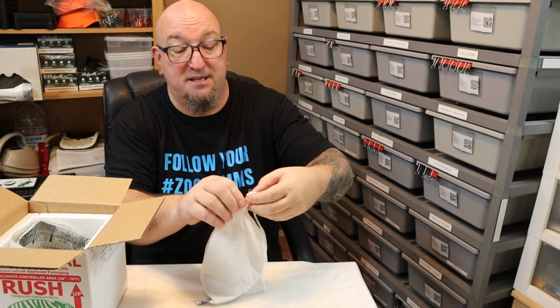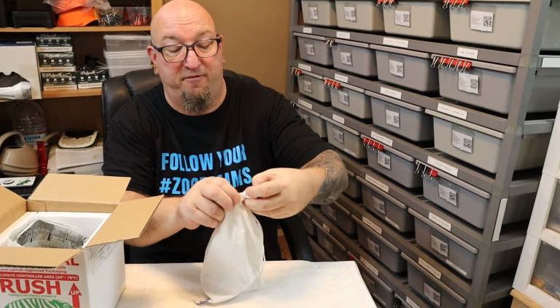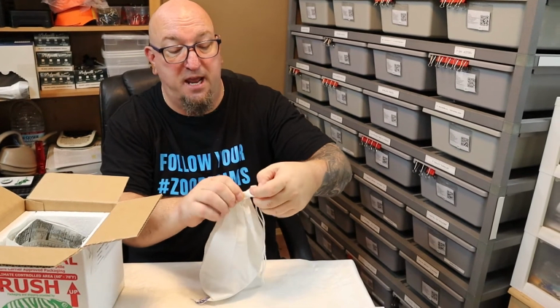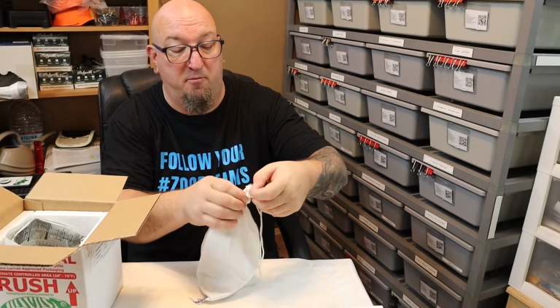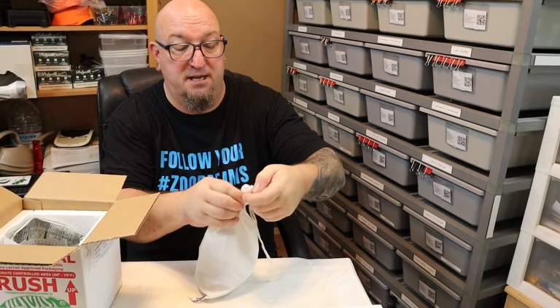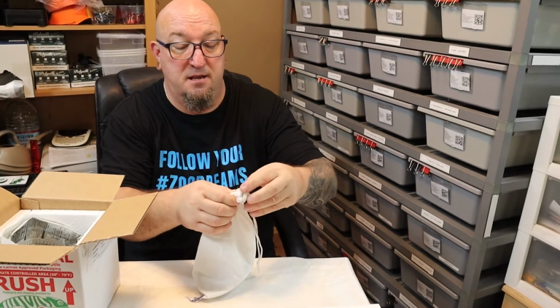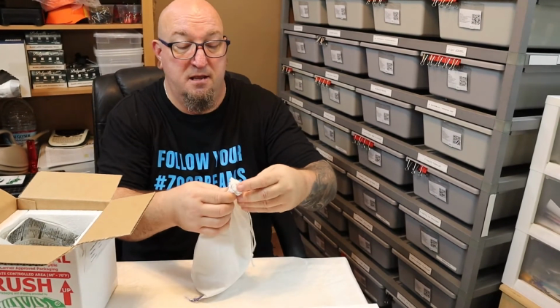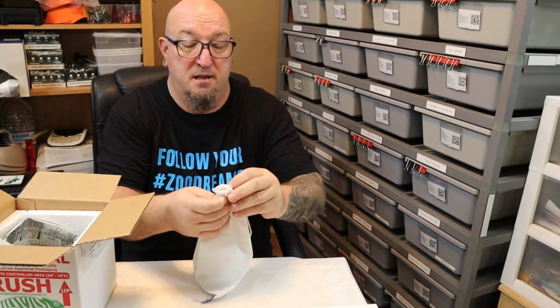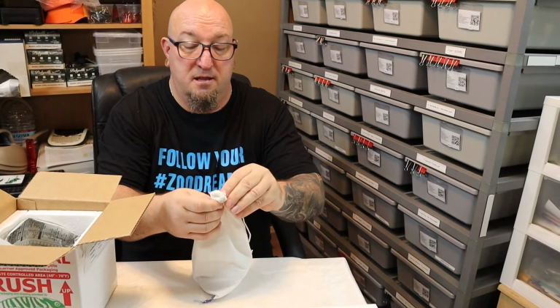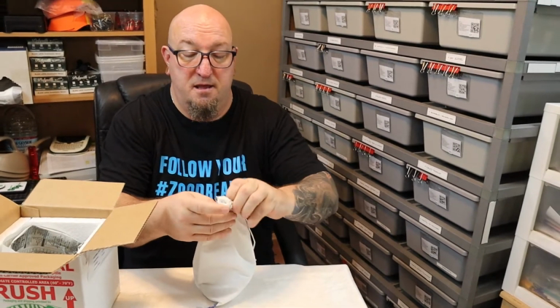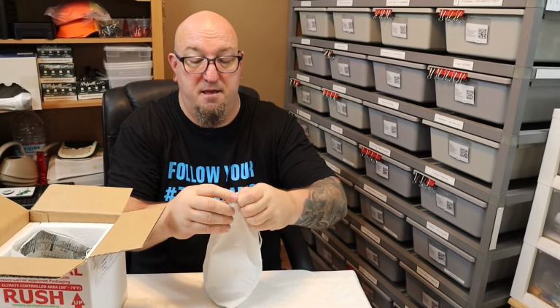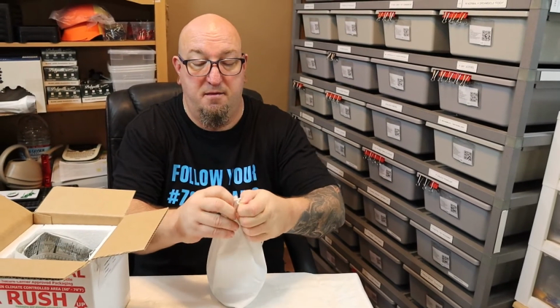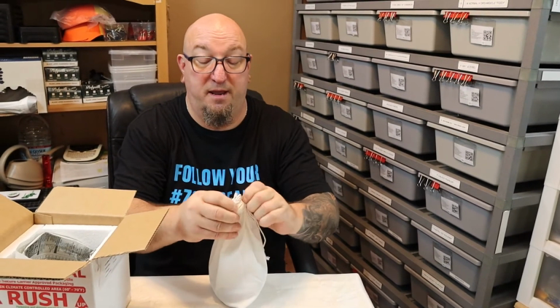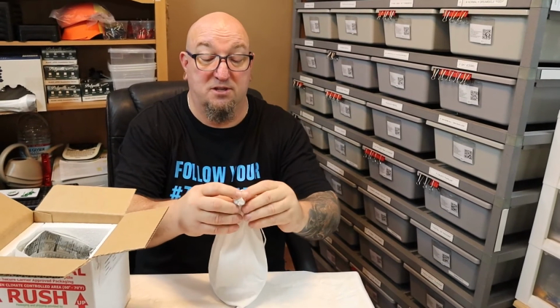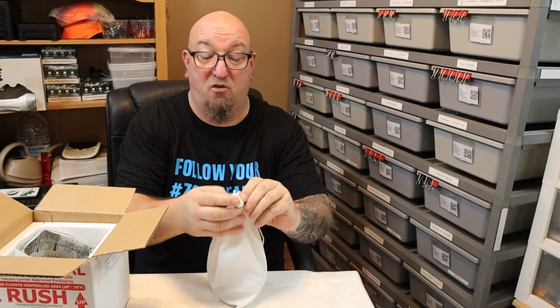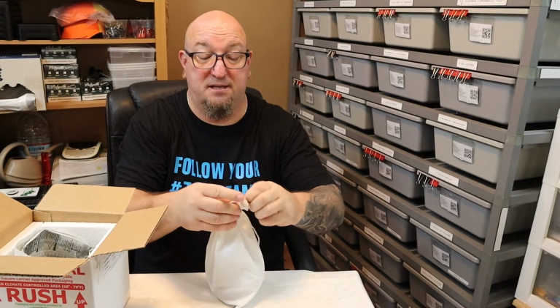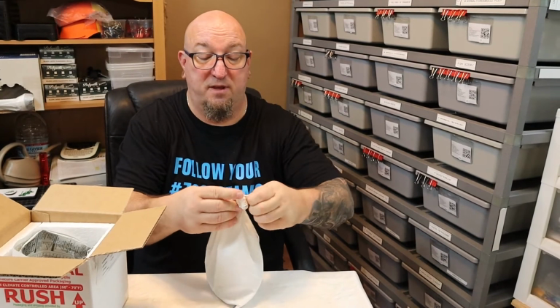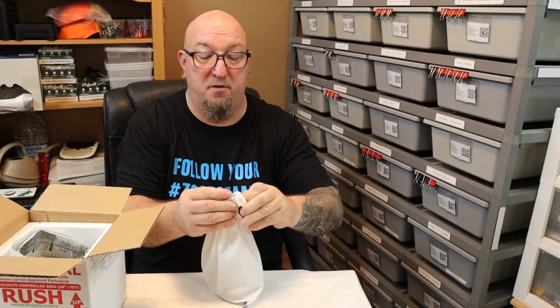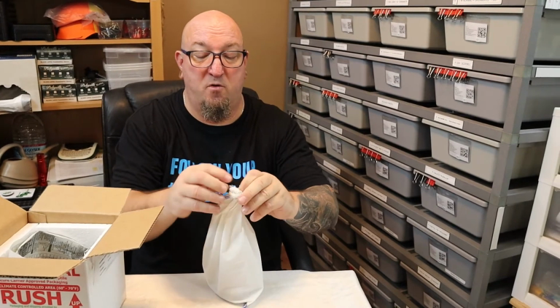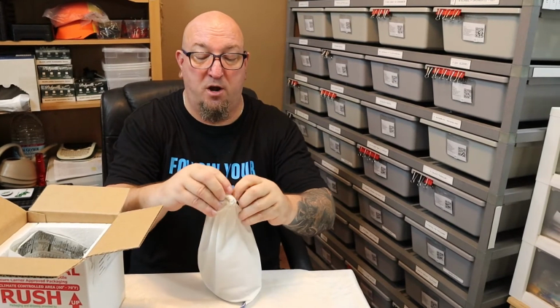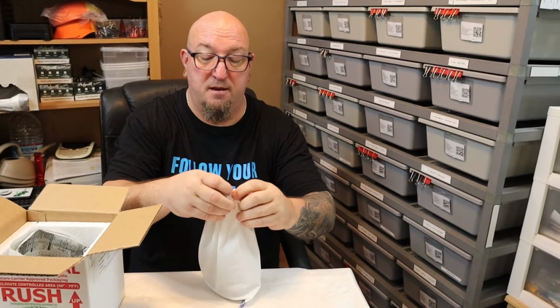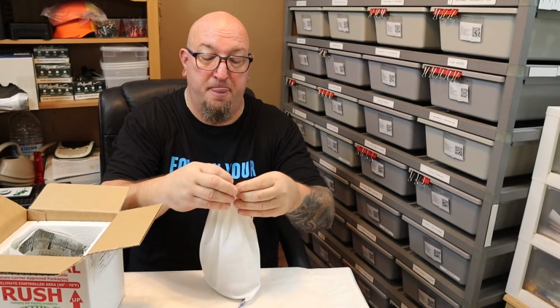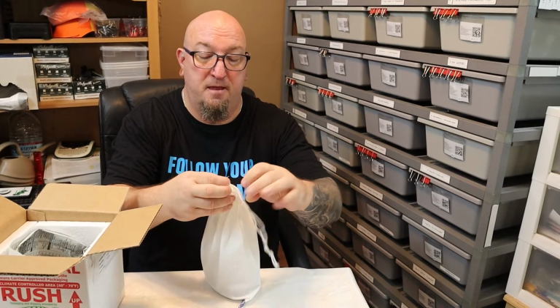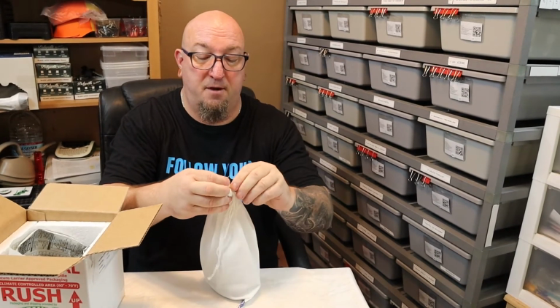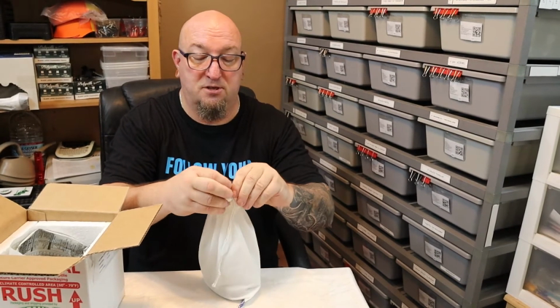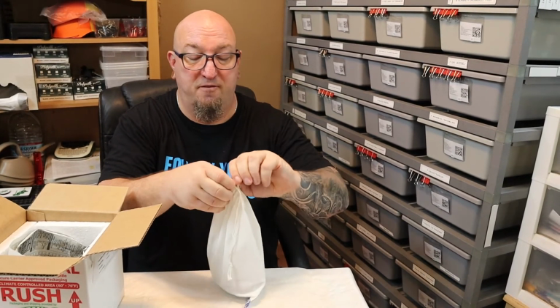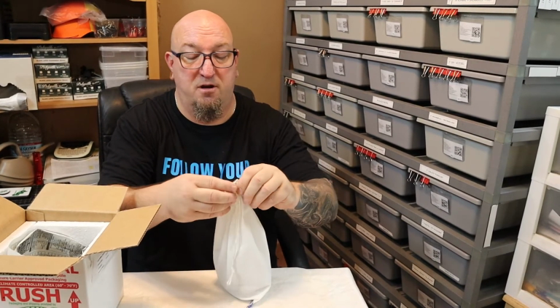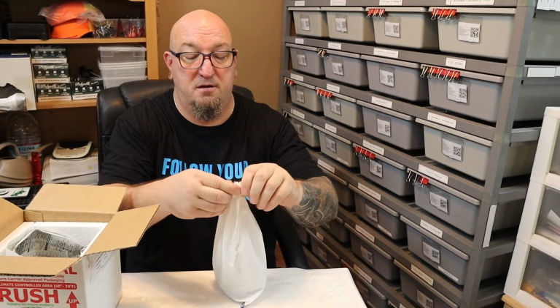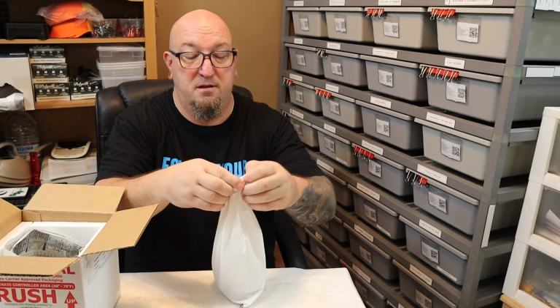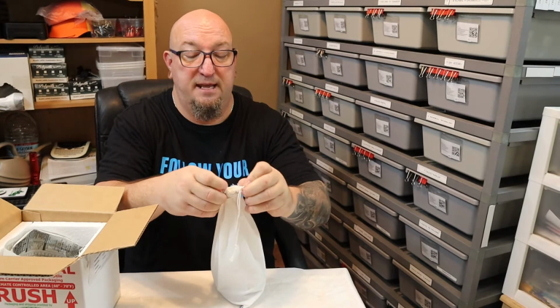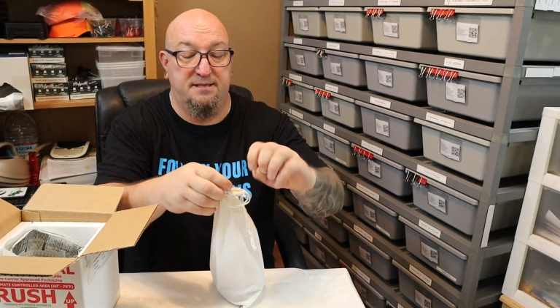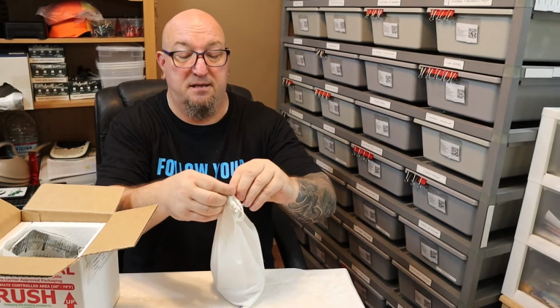So this is my first snake from Chris, but he was great to deal with. Found him on Morph Market. Had what I was looking for. Easy deal.